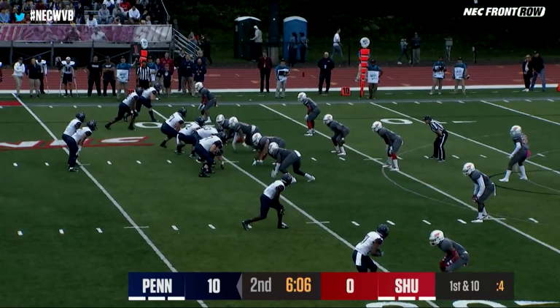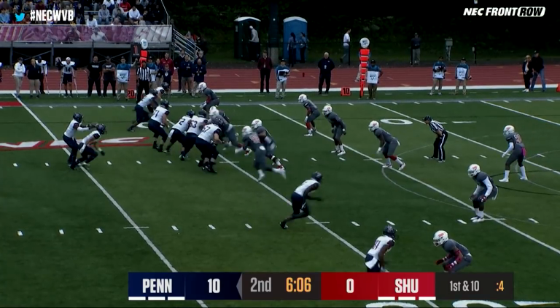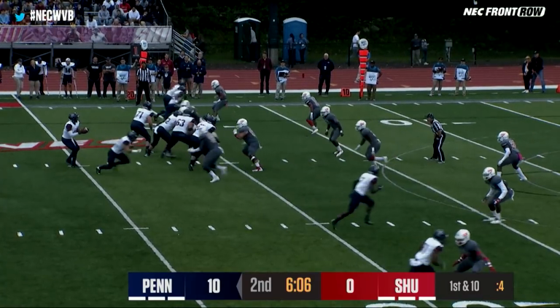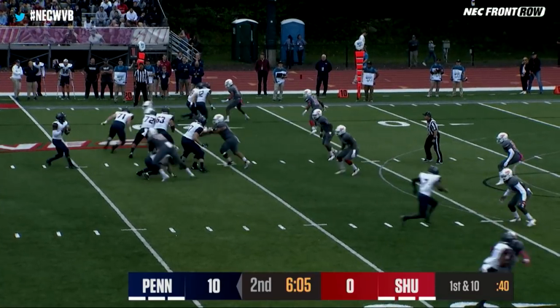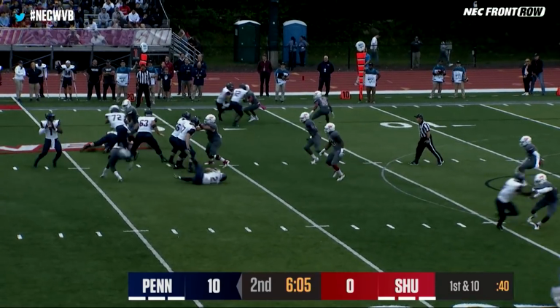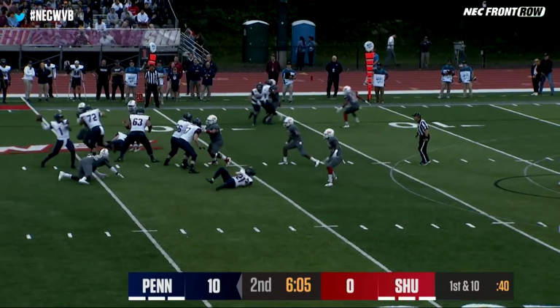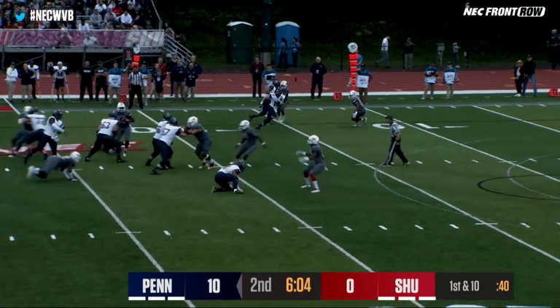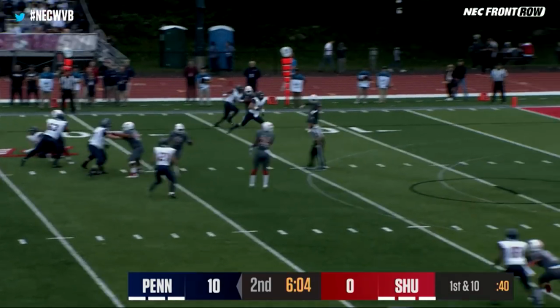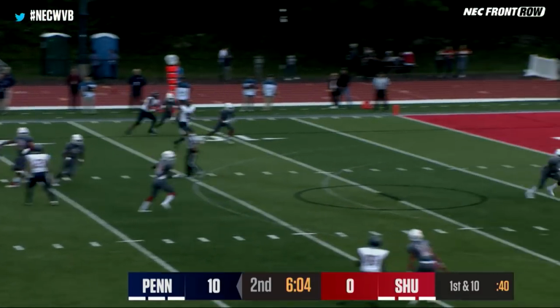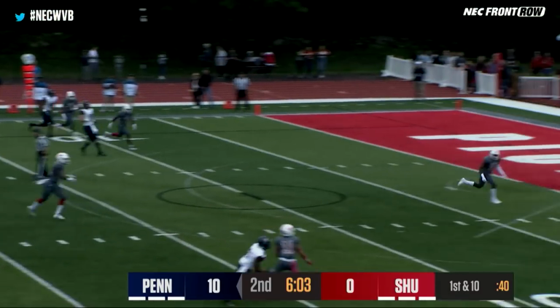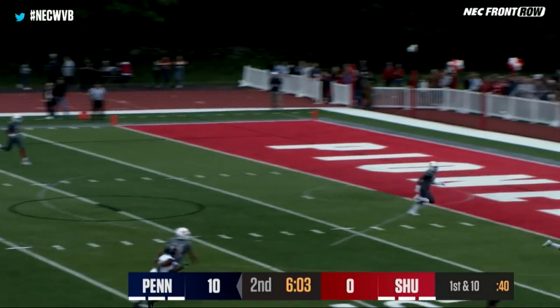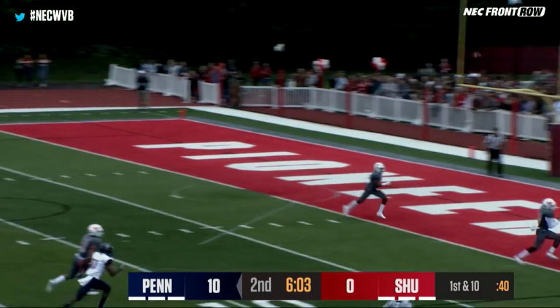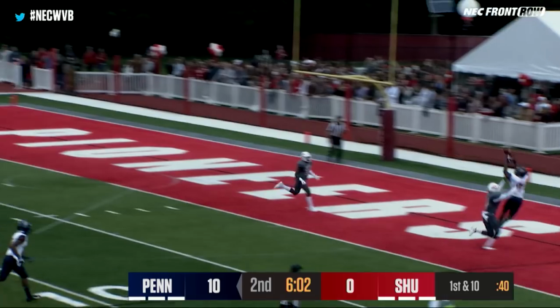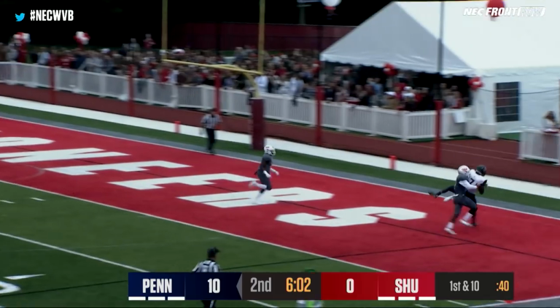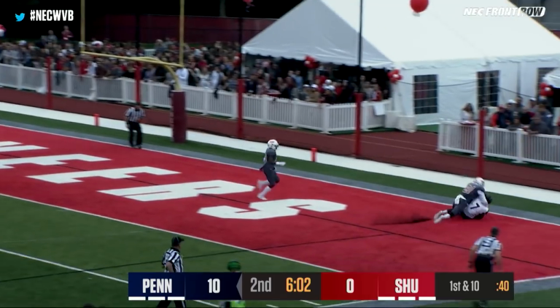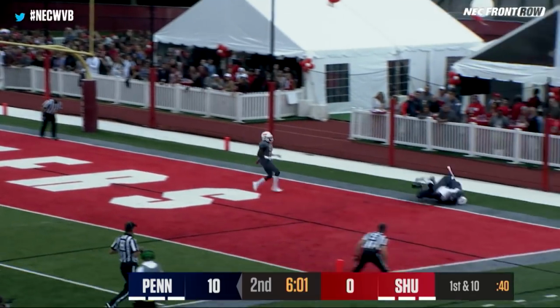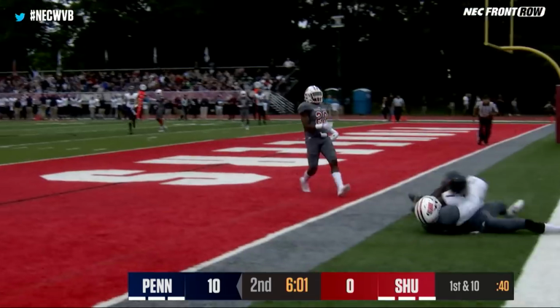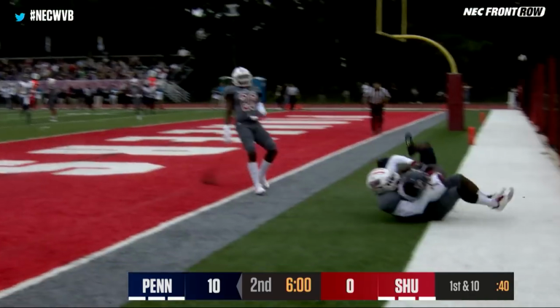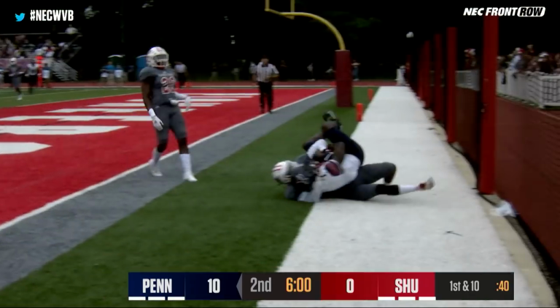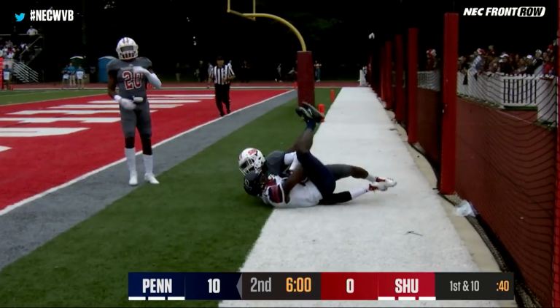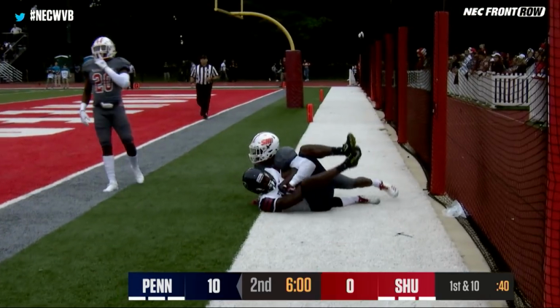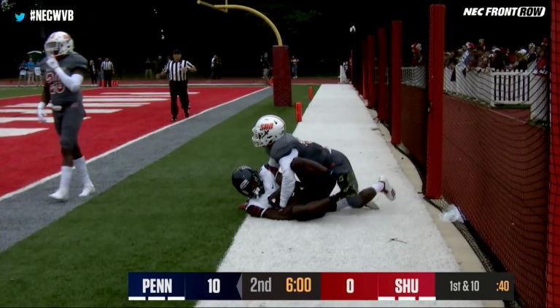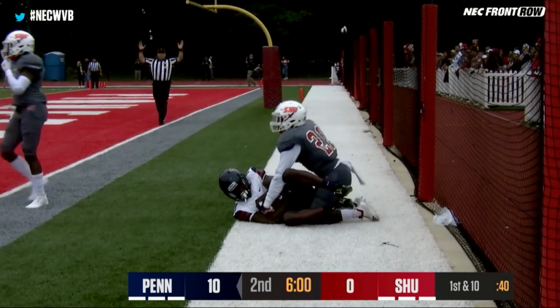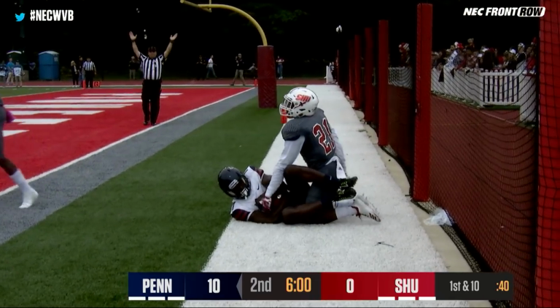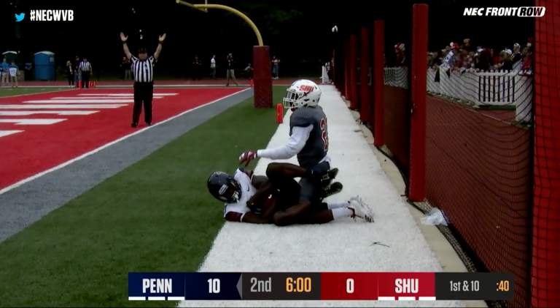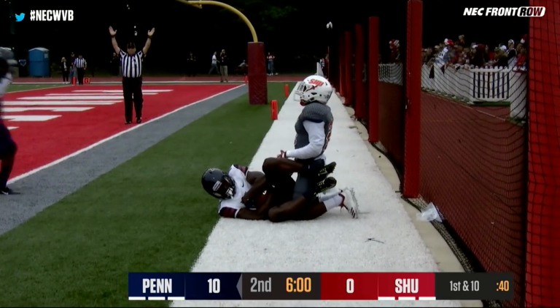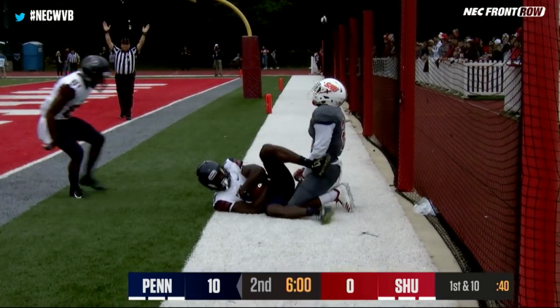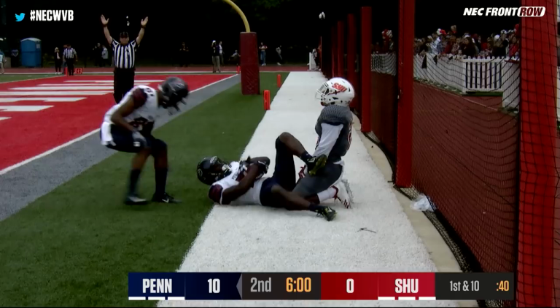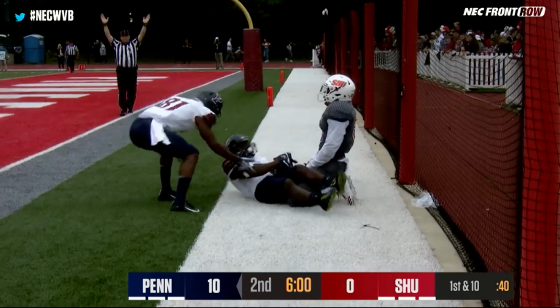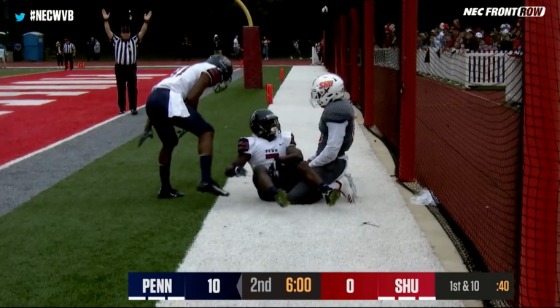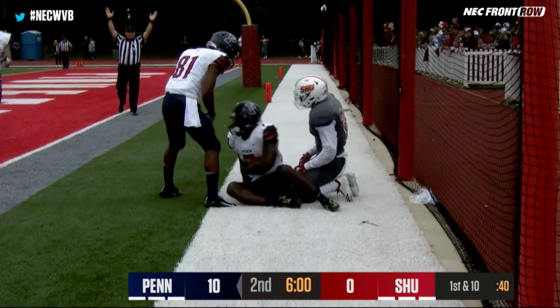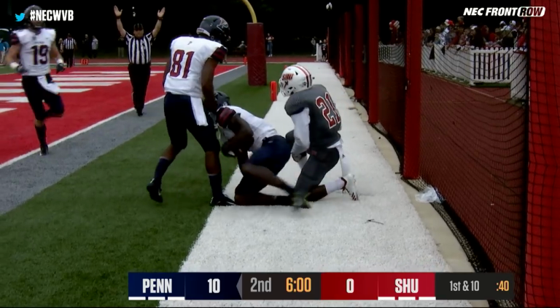Penn has been operating pretty well here on offense. It's going to be a pass to the back of the end zone — it's a catch and a touchdown for Christian Pearson.